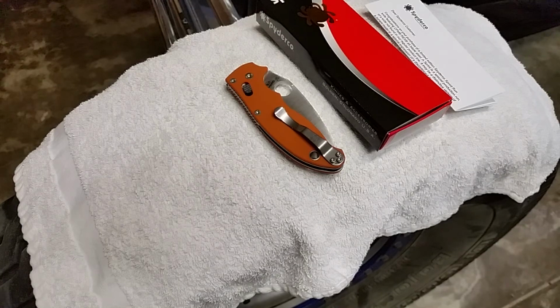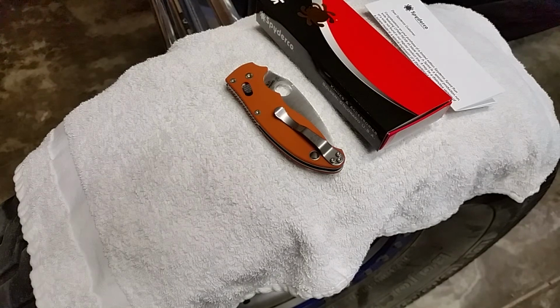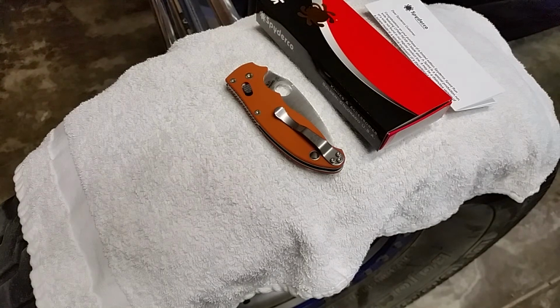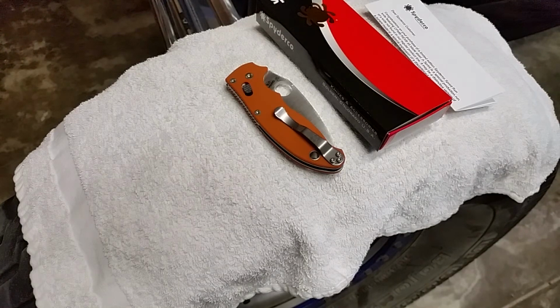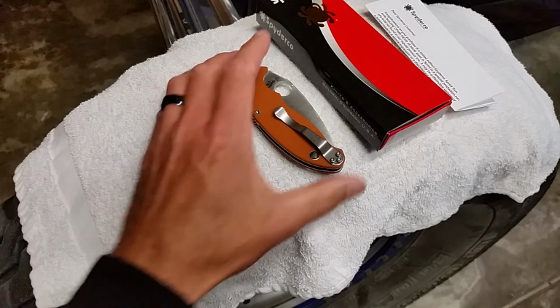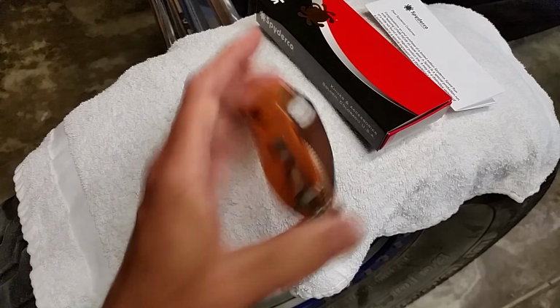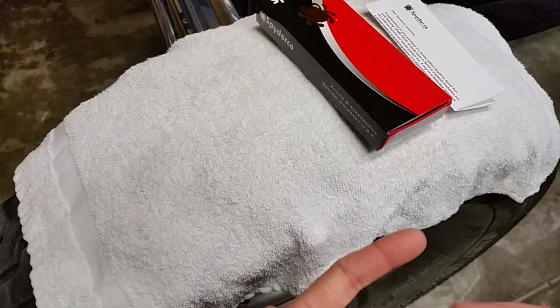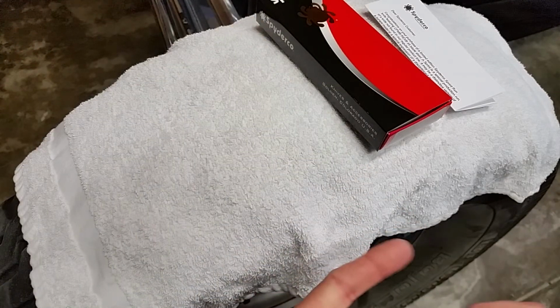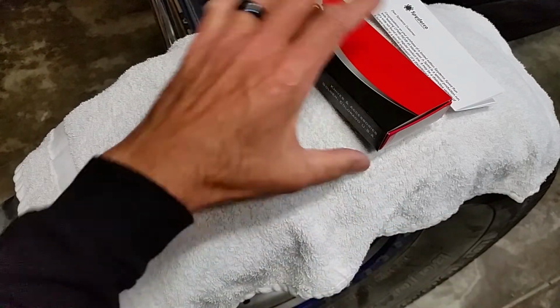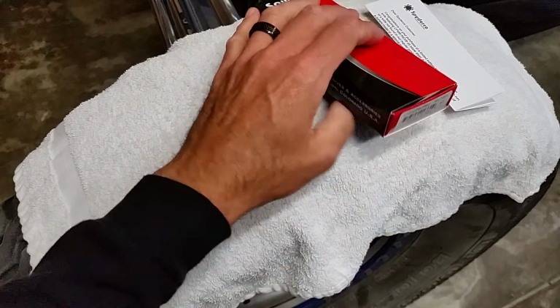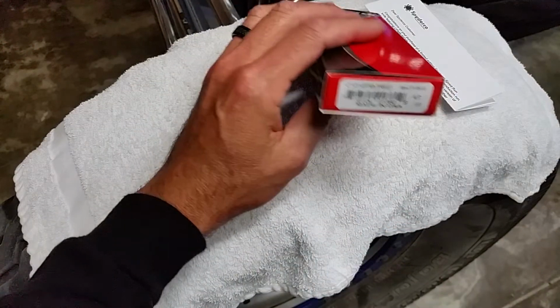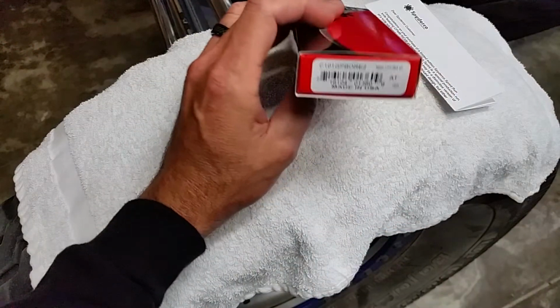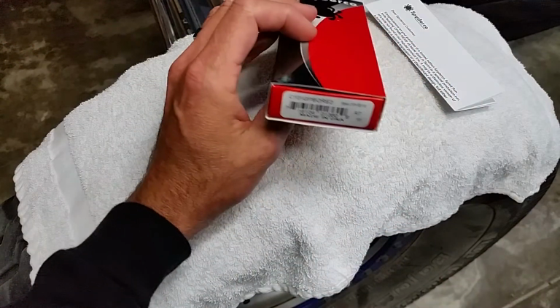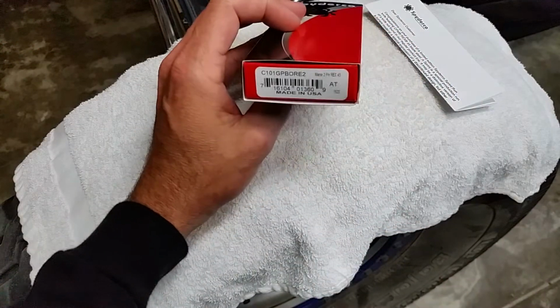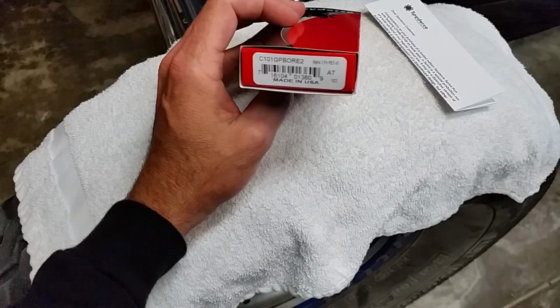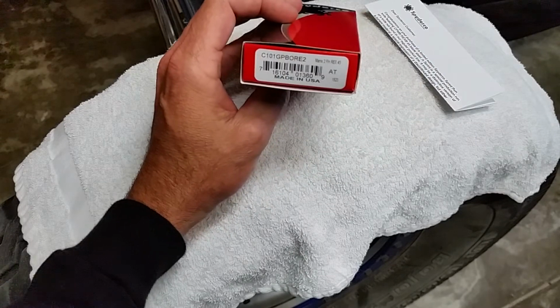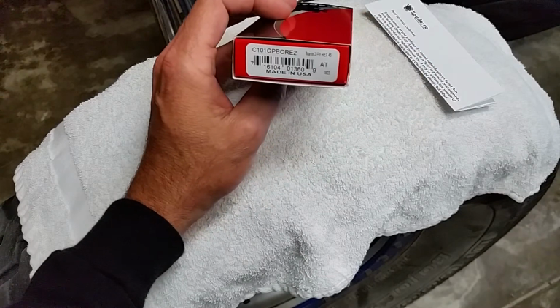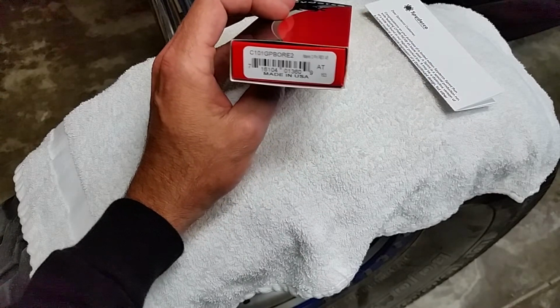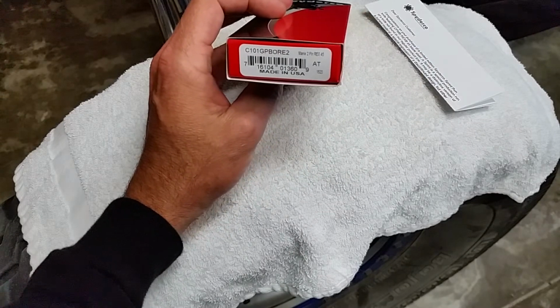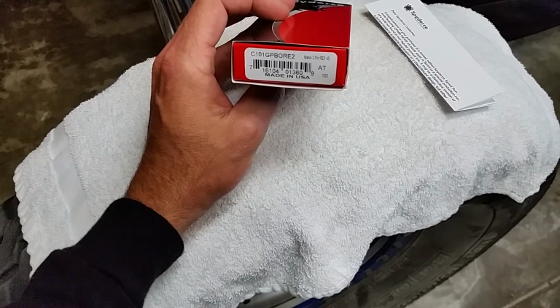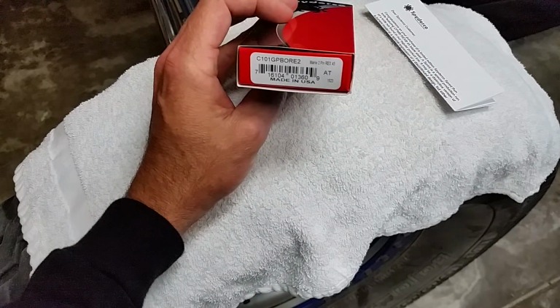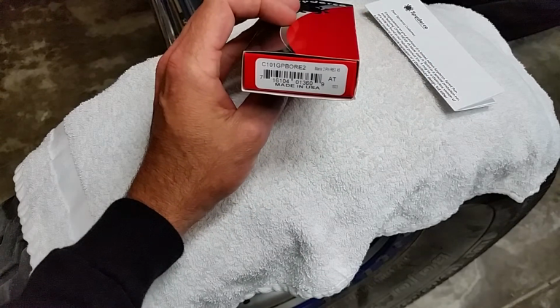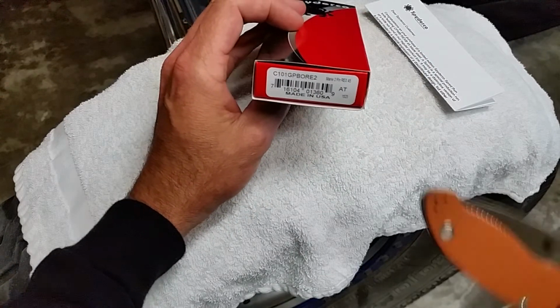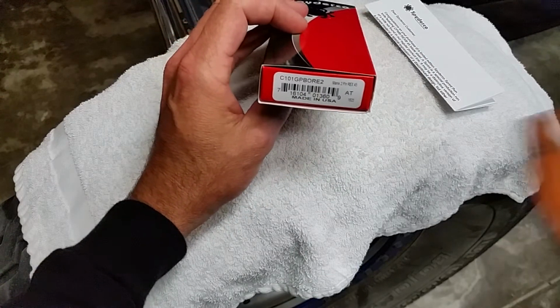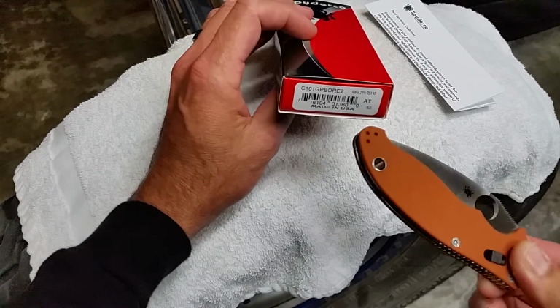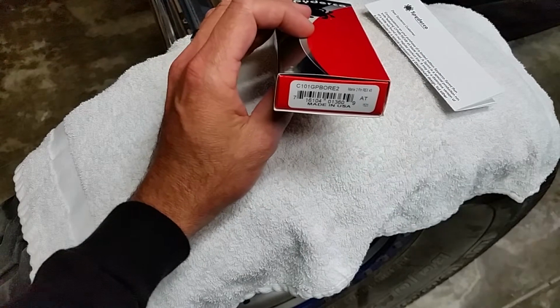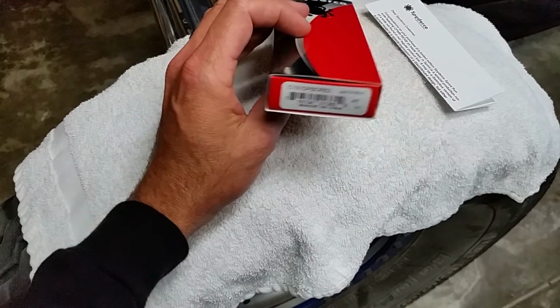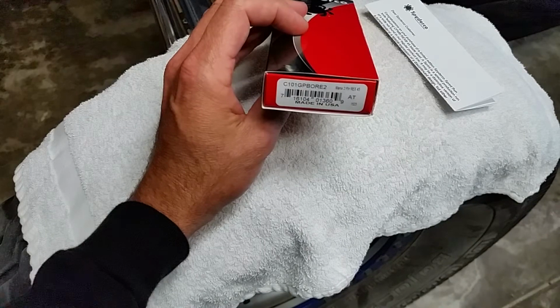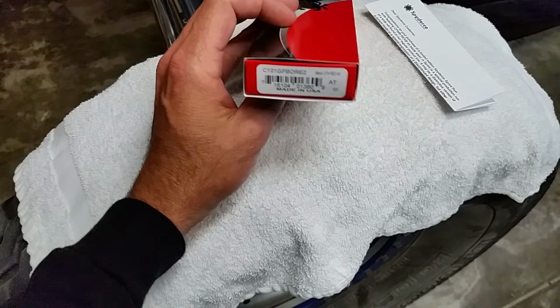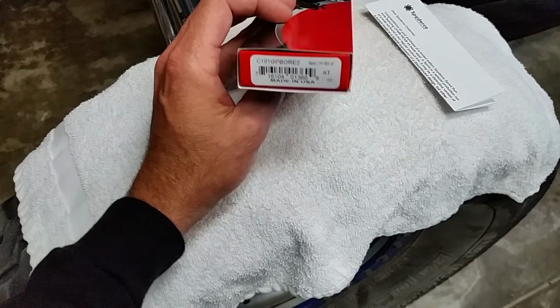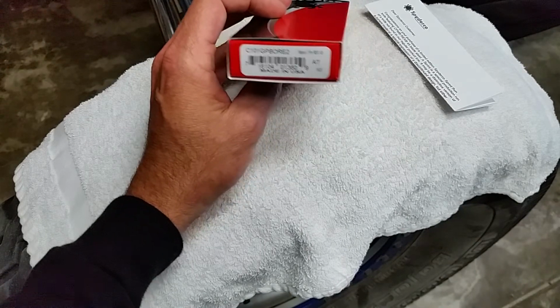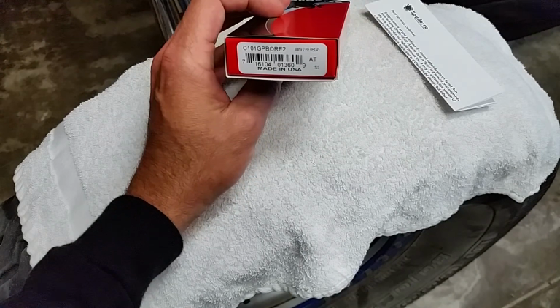I just wanted to get this out as a quick video. They are still available but they're going quick. If you want to get all of them or if you're just looking for one or a couple, whatever you prefer.